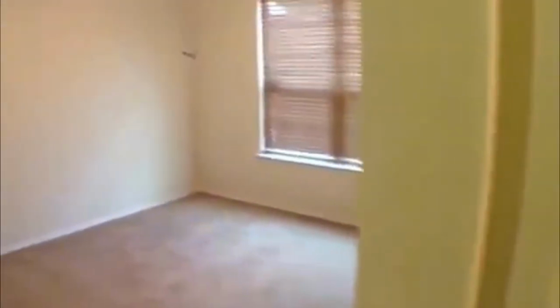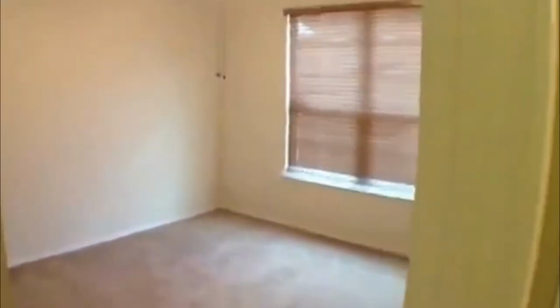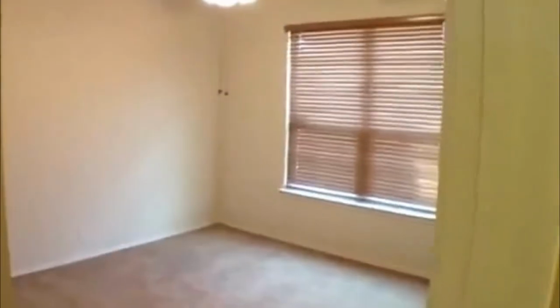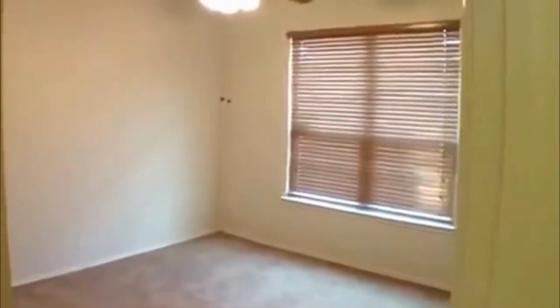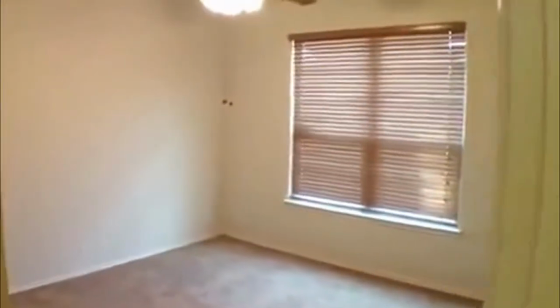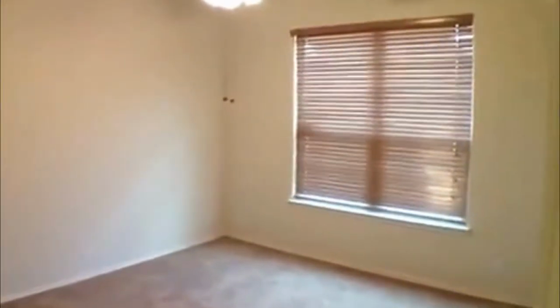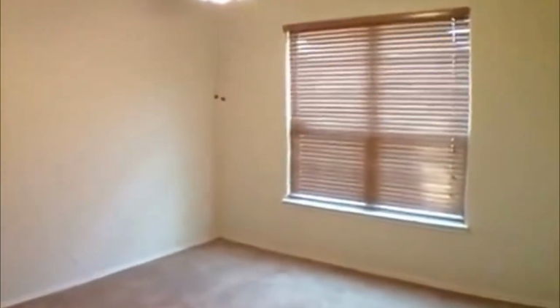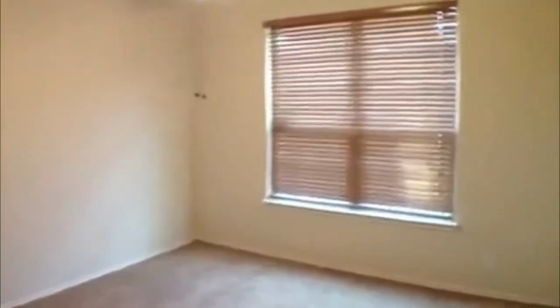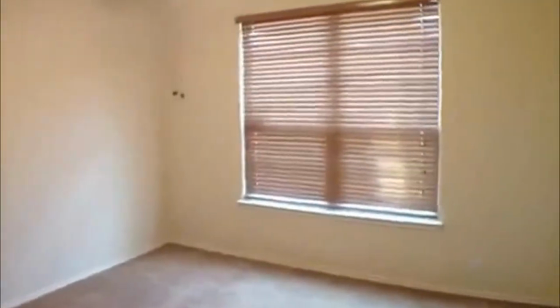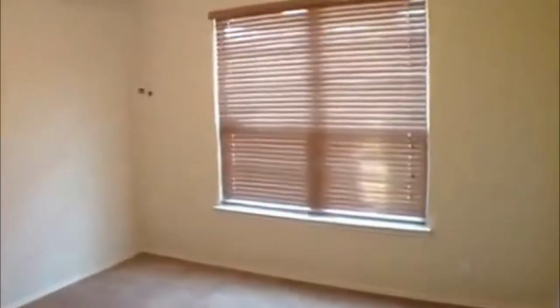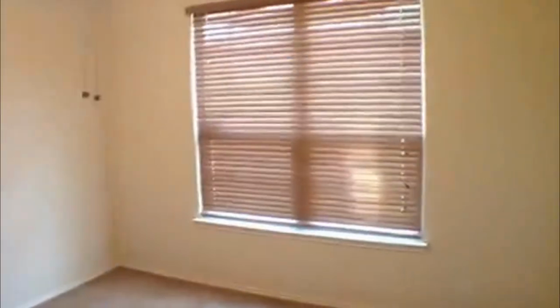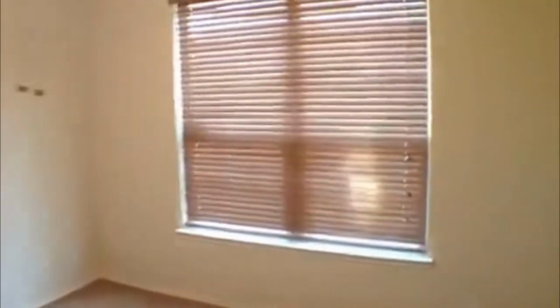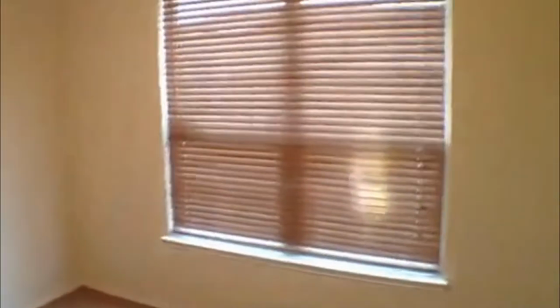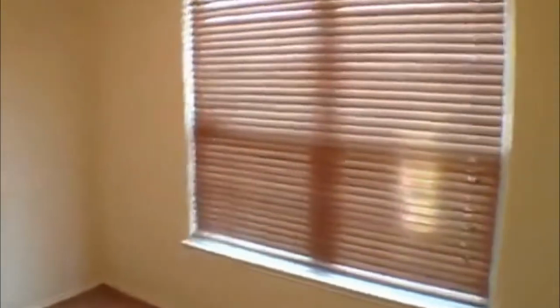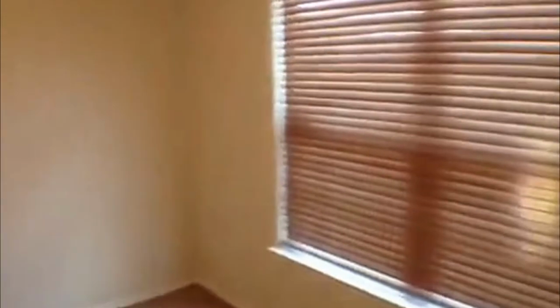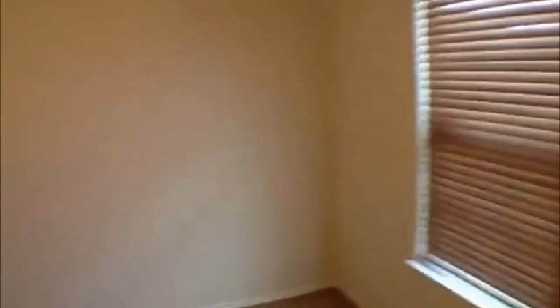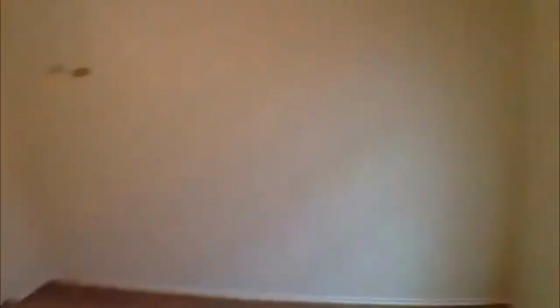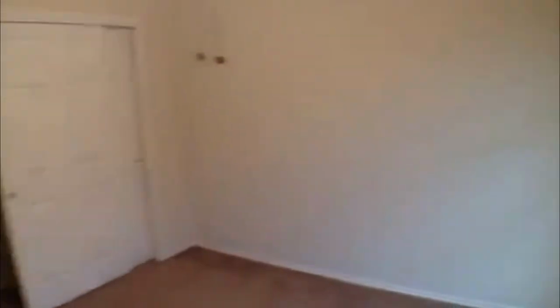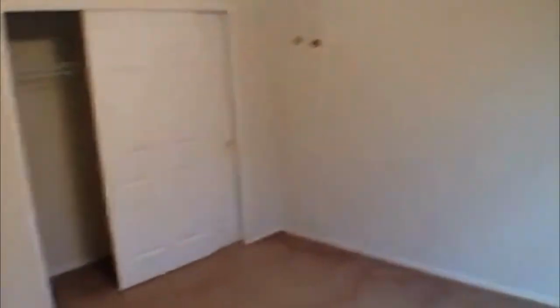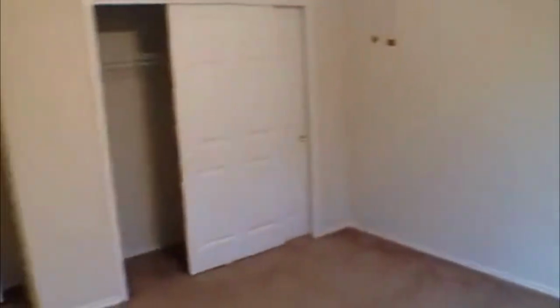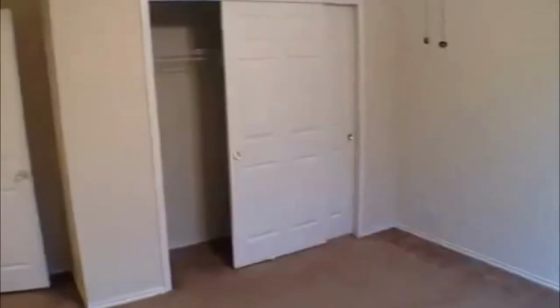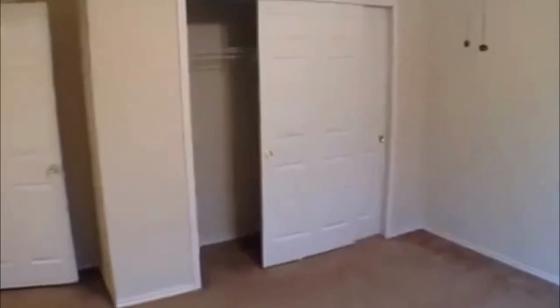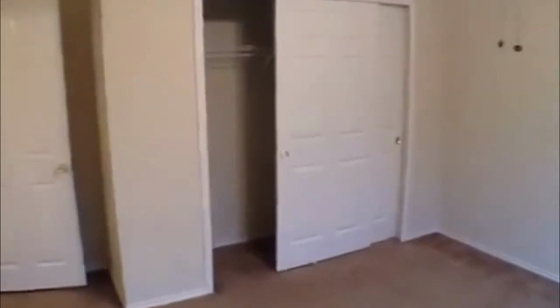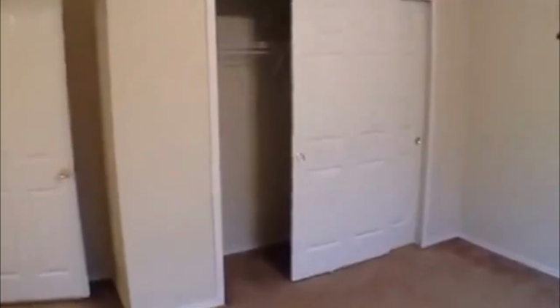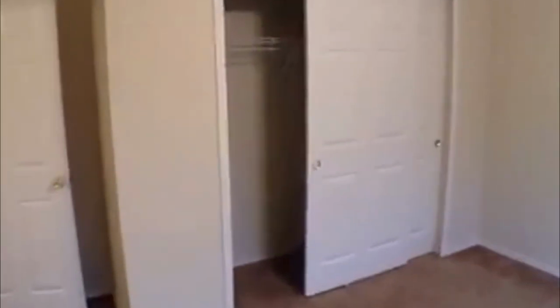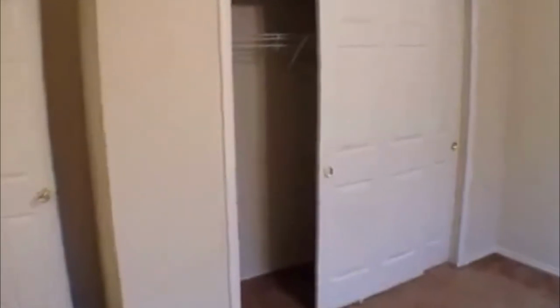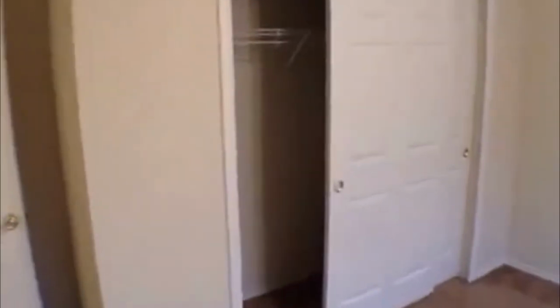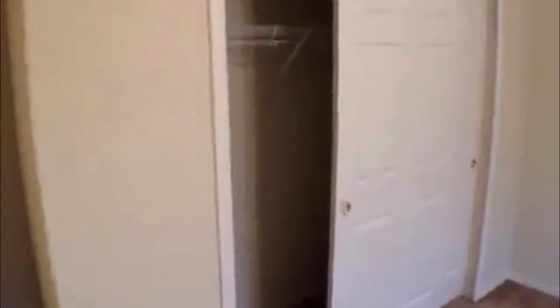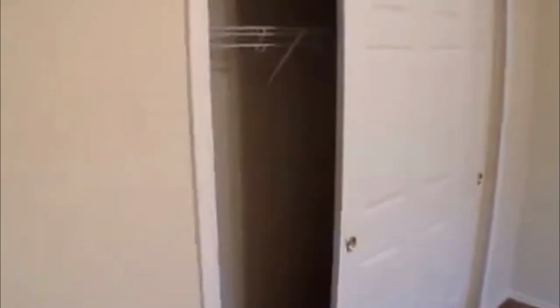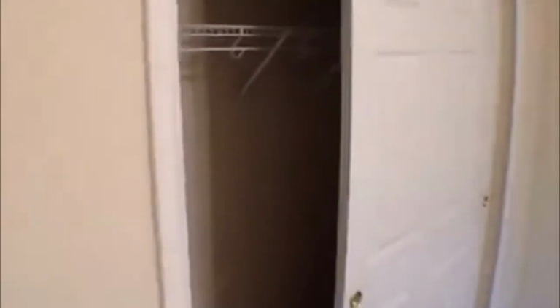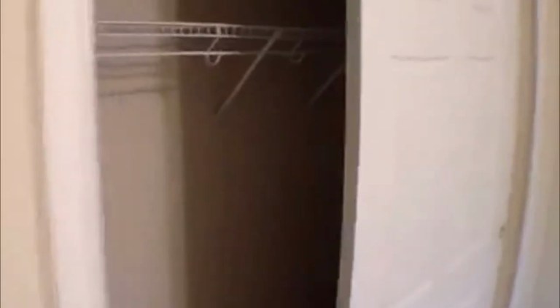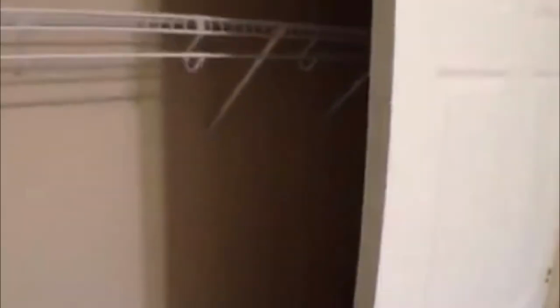And the second bedroom — this one has a fan. Nice big window. If you like the sun to come through, definitely open up the blinds and have the sun come through. Nice big closet here as well.